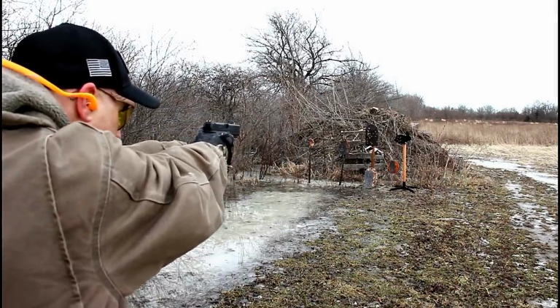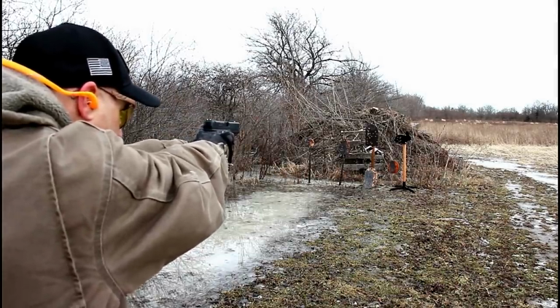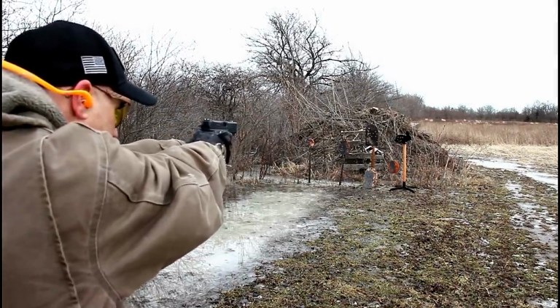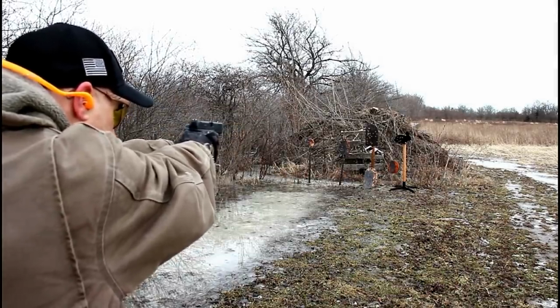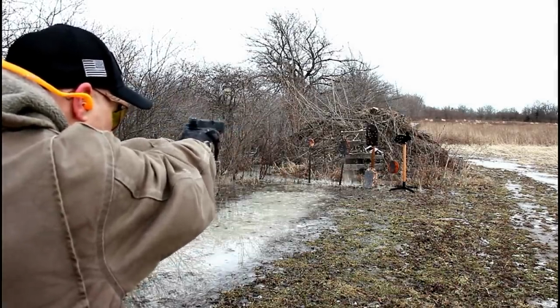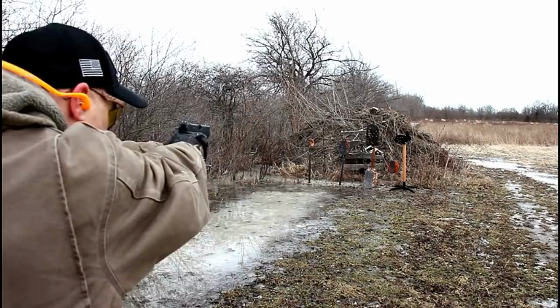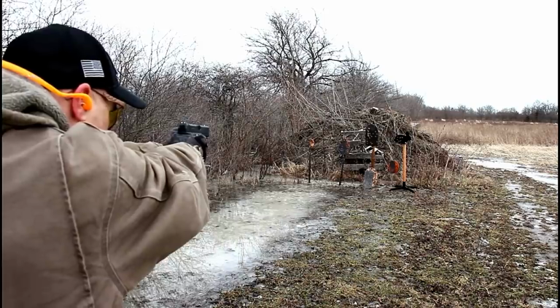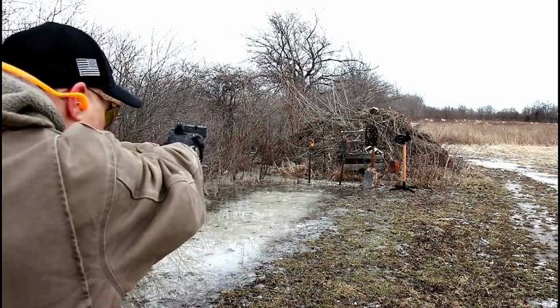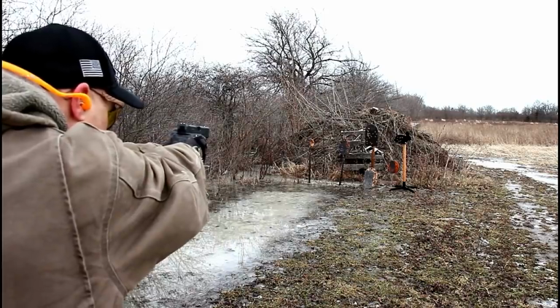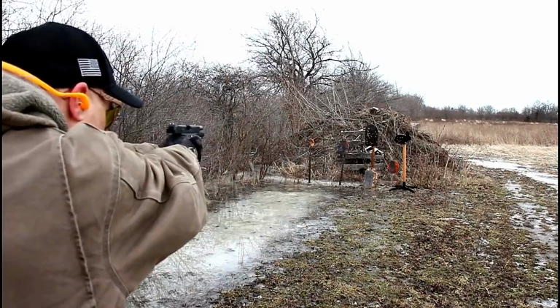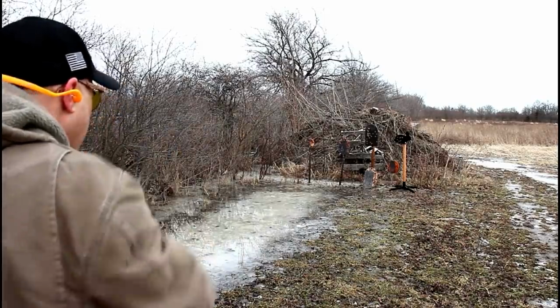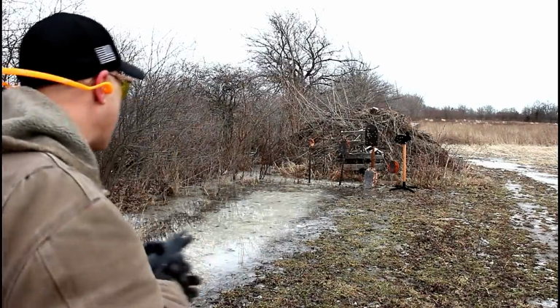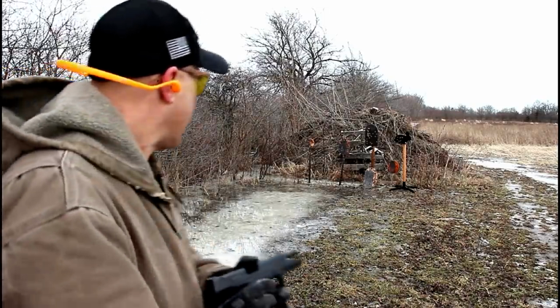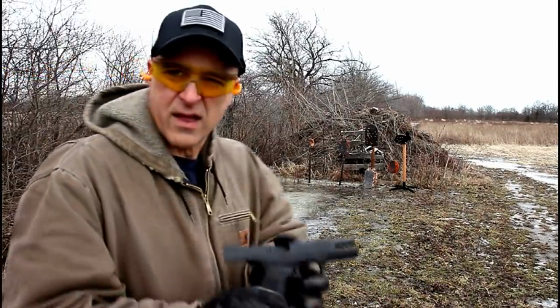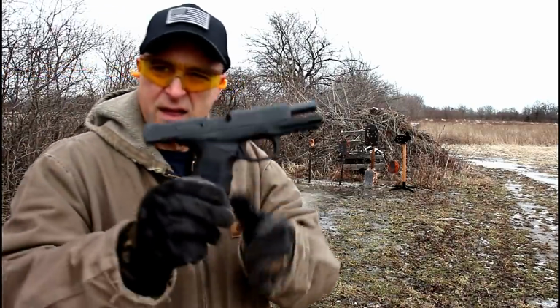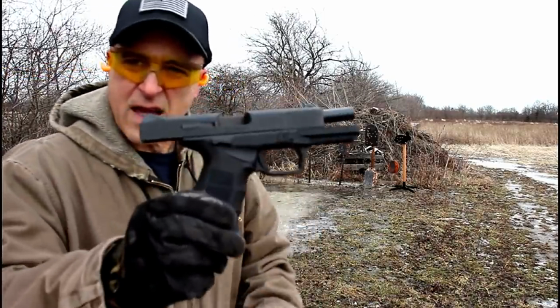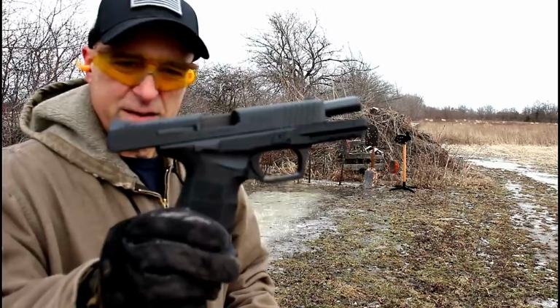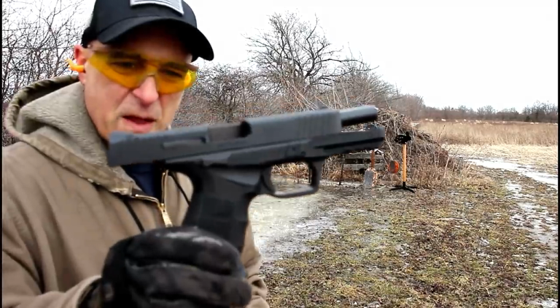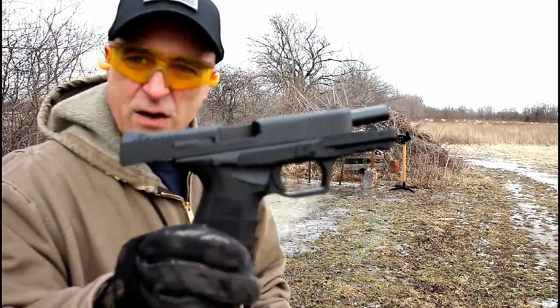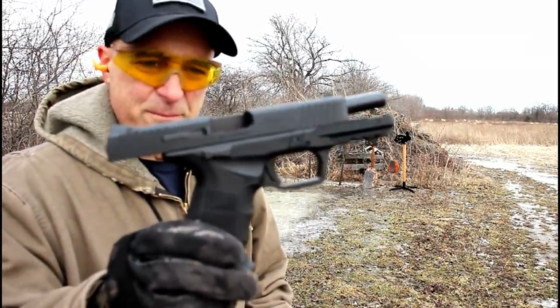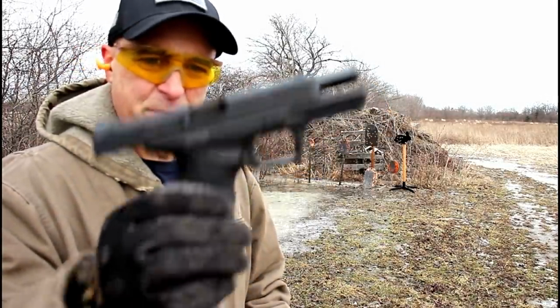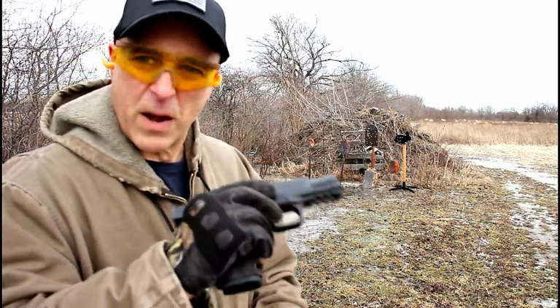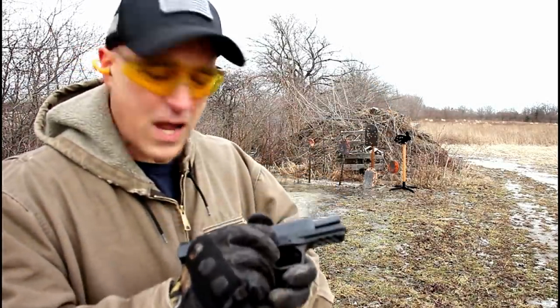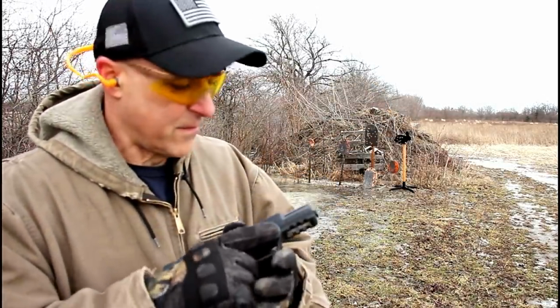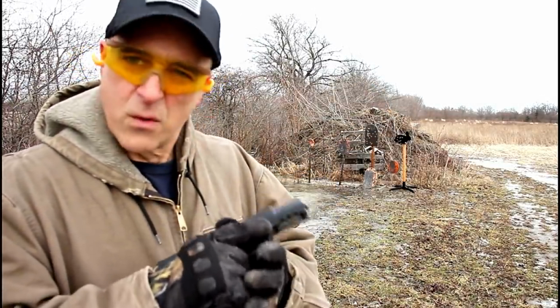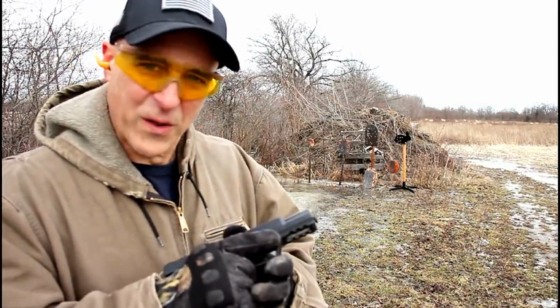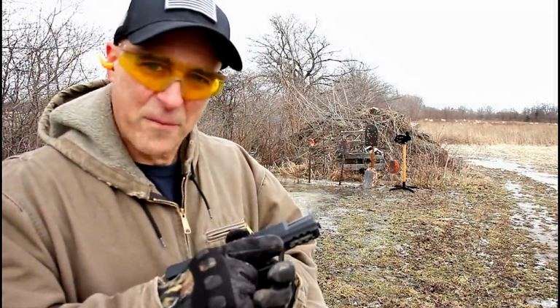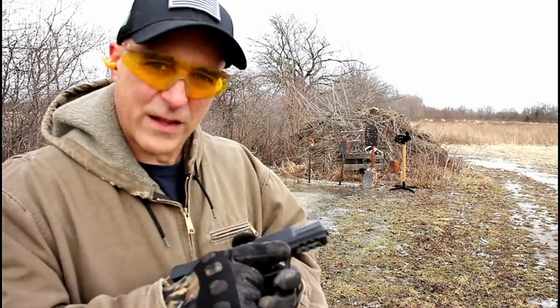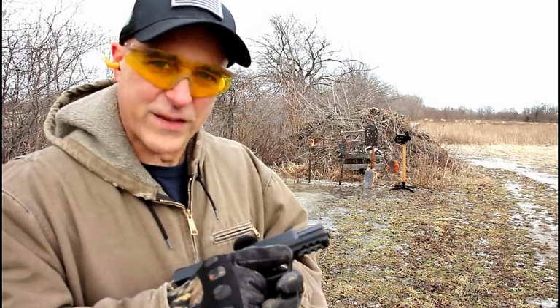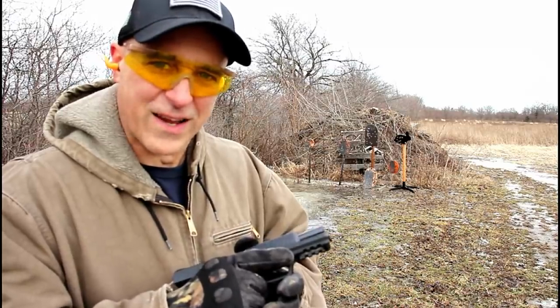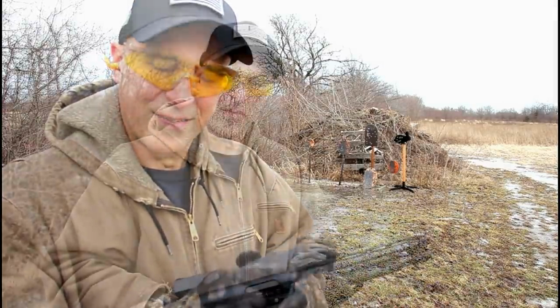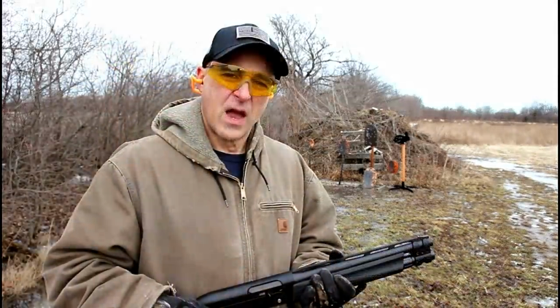Yeah, there it is — SAR 9, budget gun, works really well. Now let's check out that shotgun.